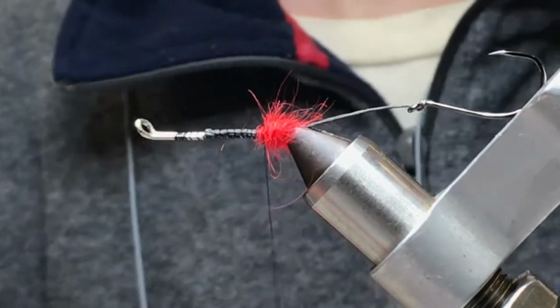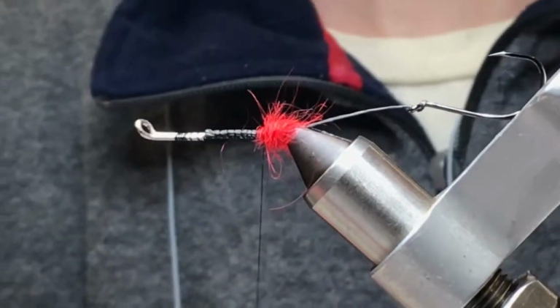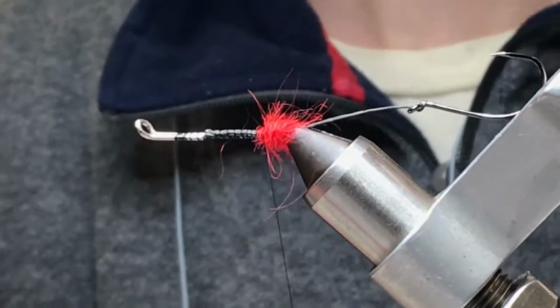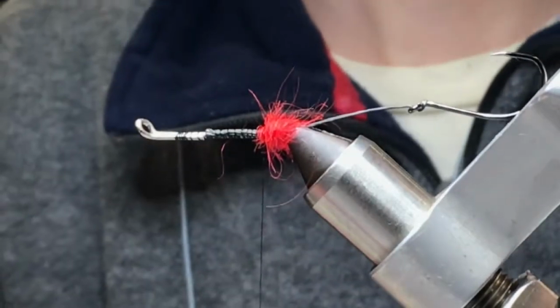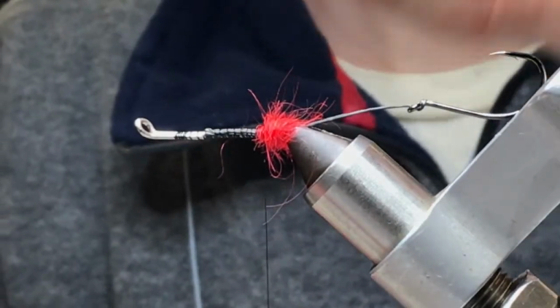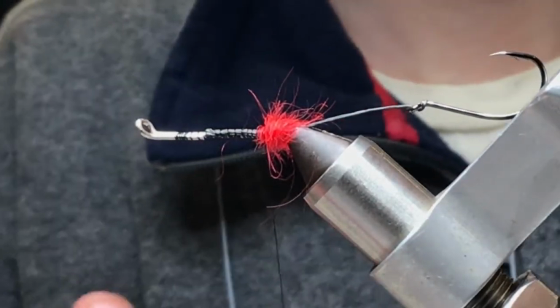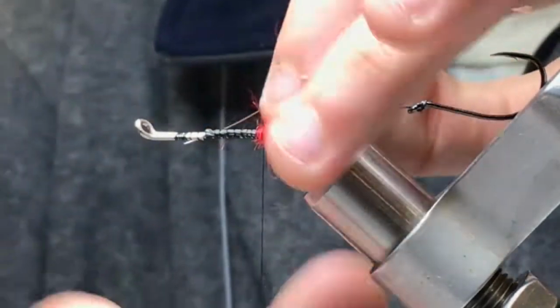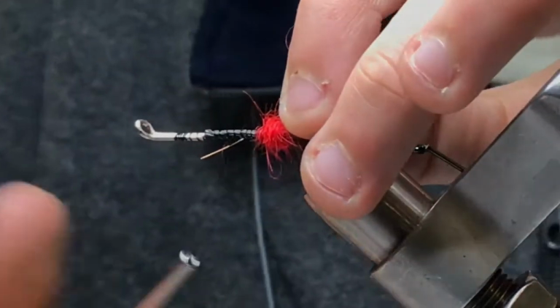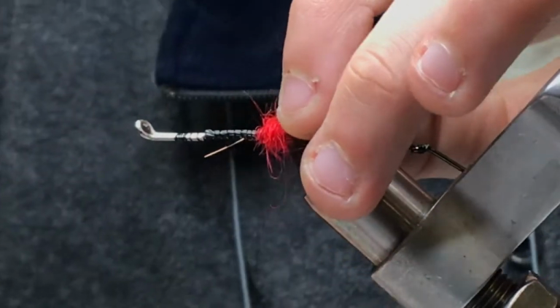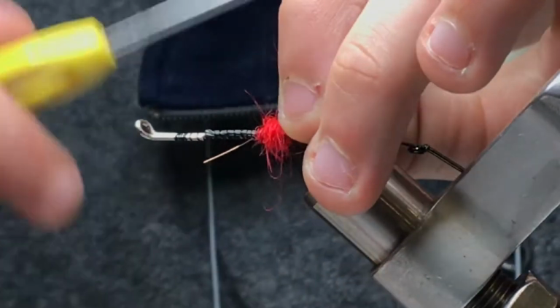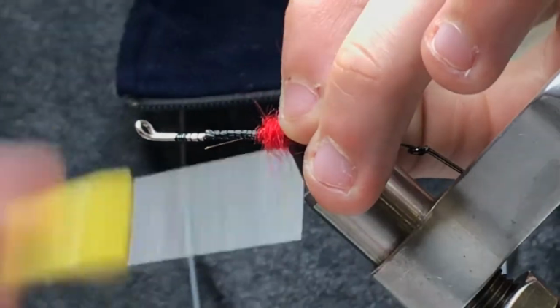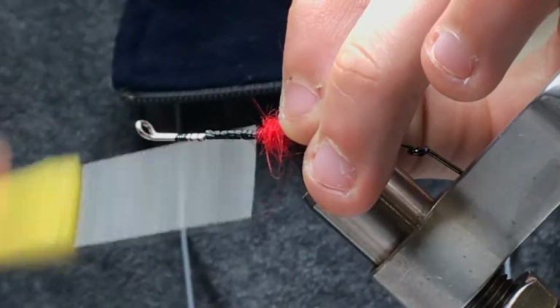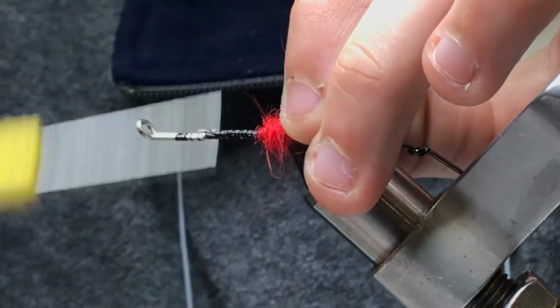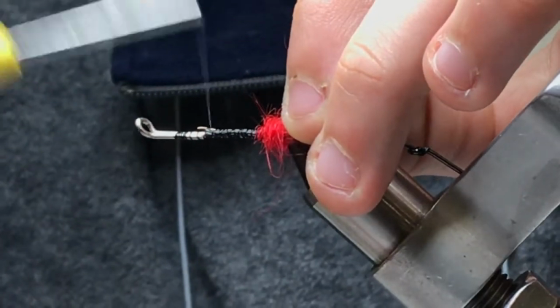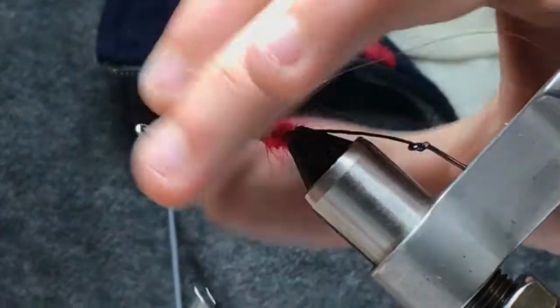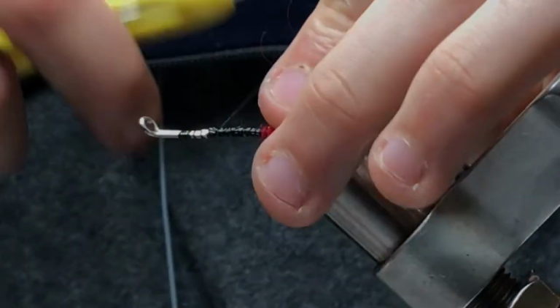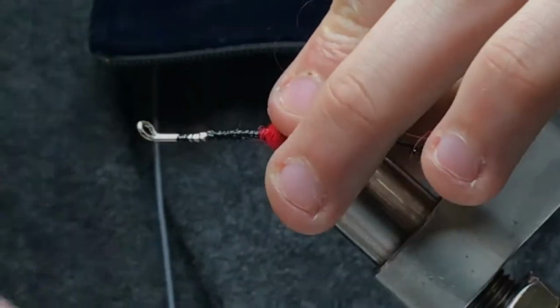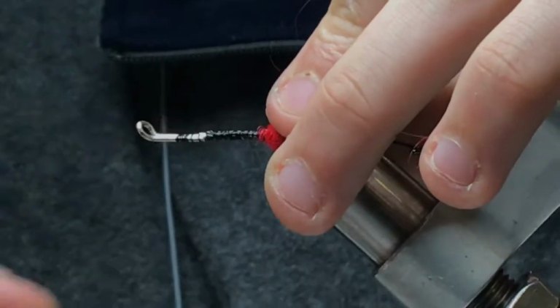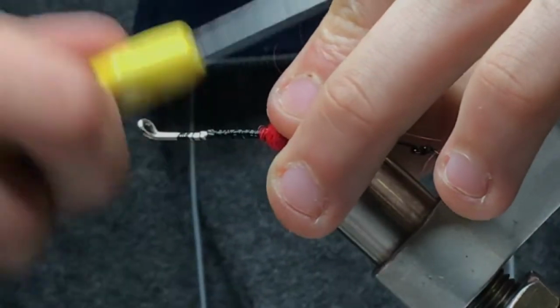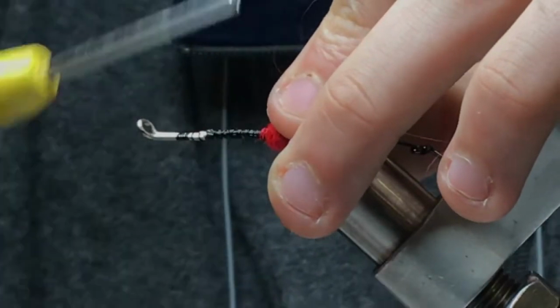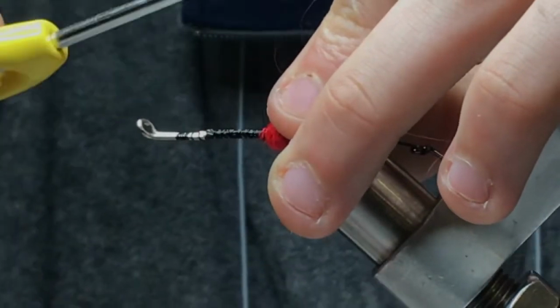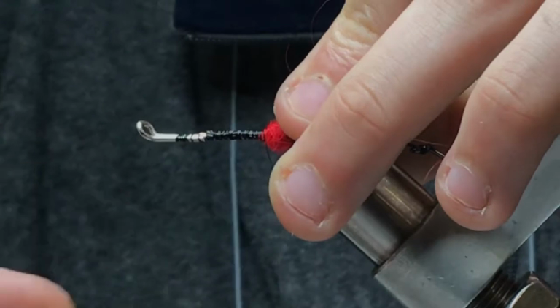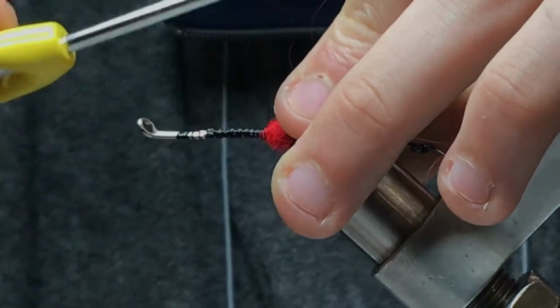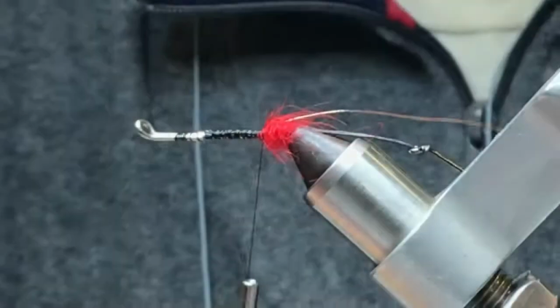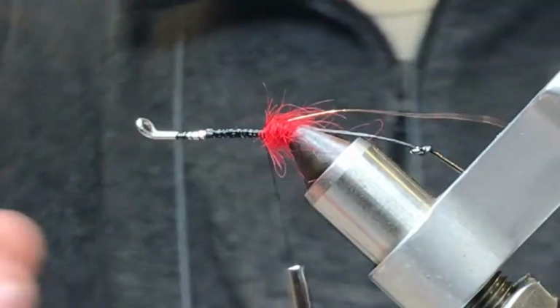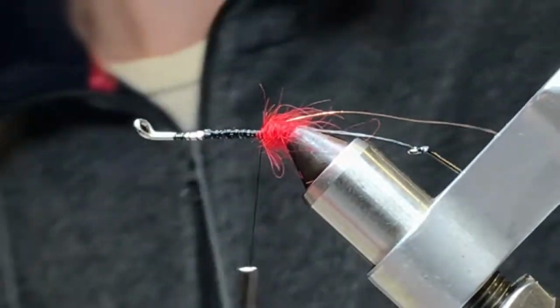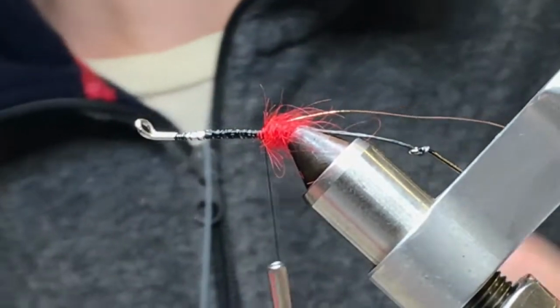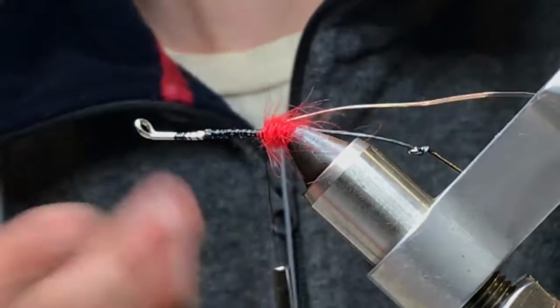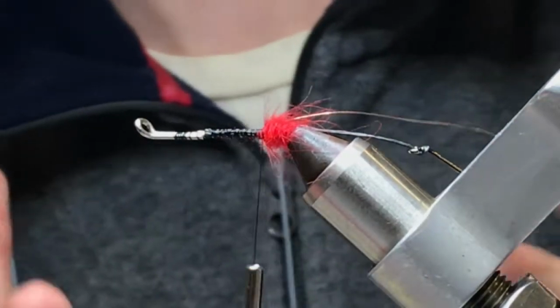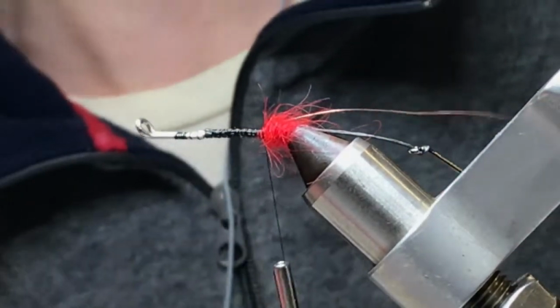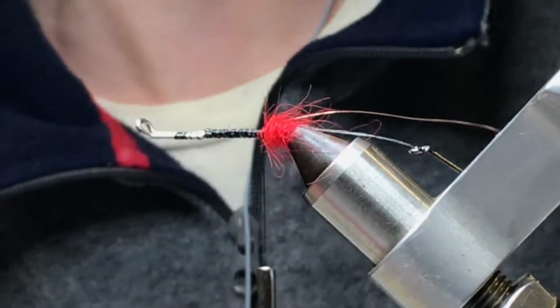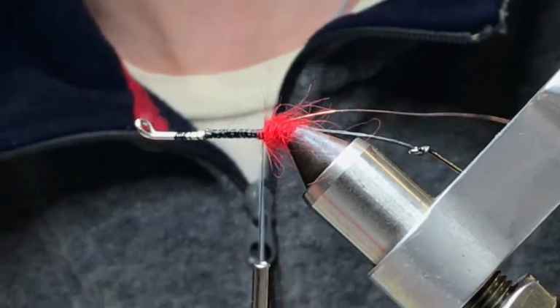It's just some small copper wire. I'm going to end up doing a reverse palmer here. Sometimes I use oval tinsel if I want to make it a little fancier.